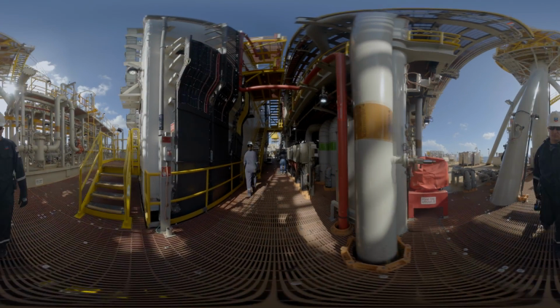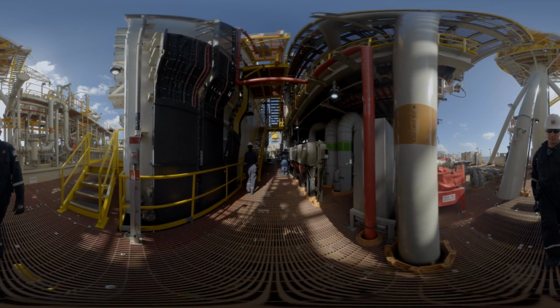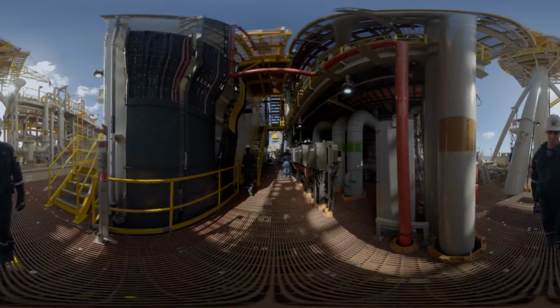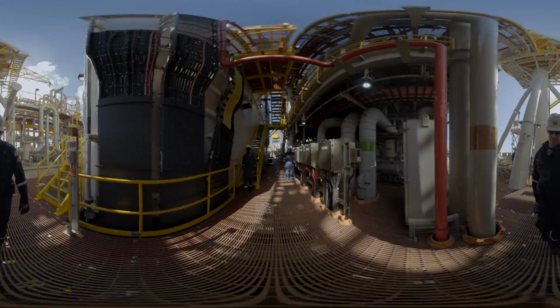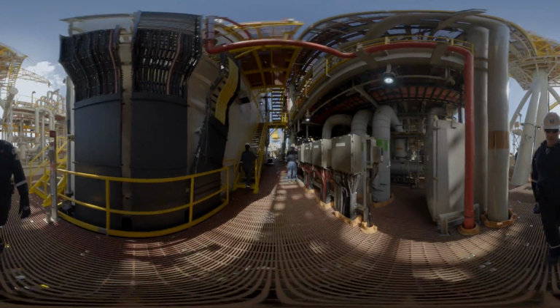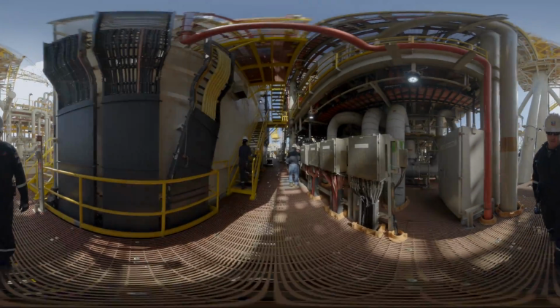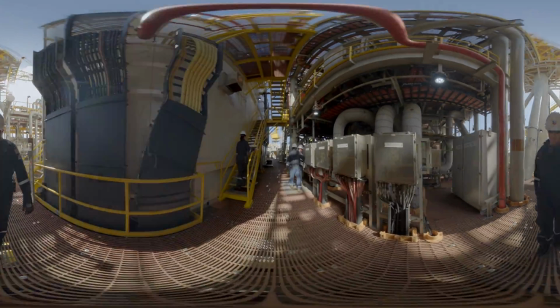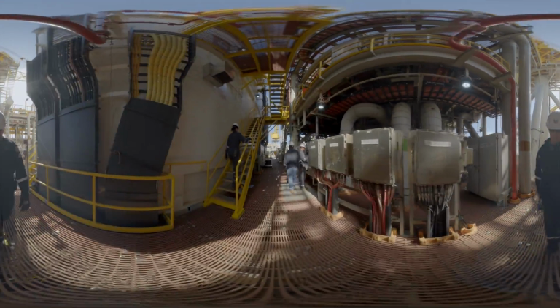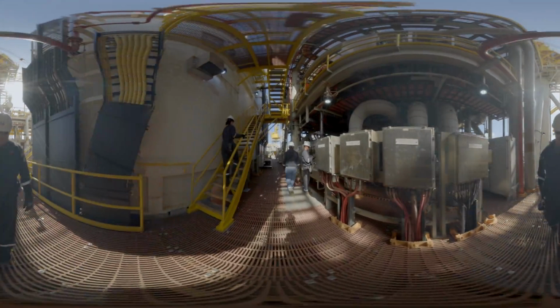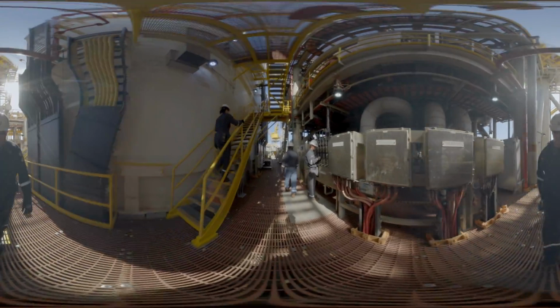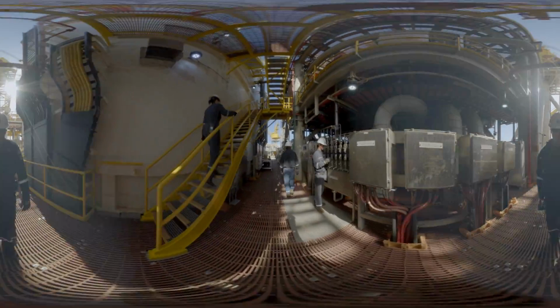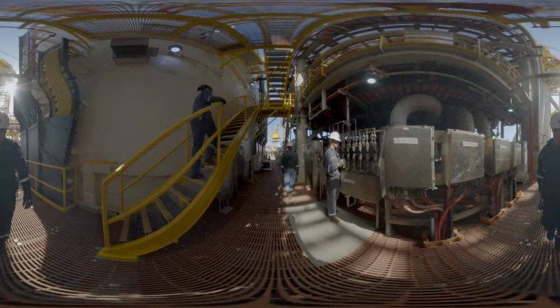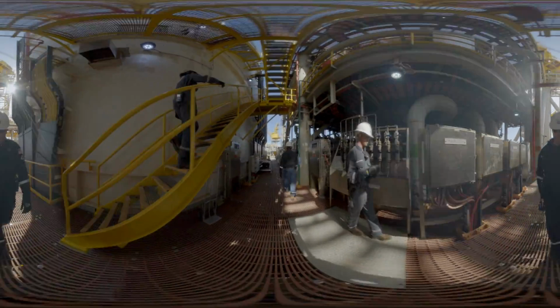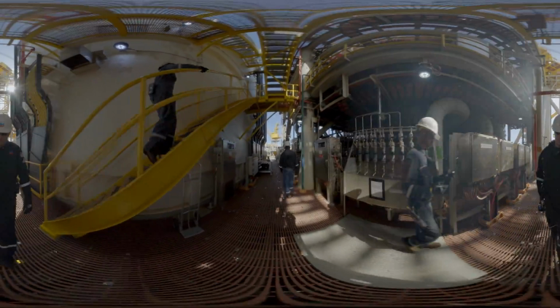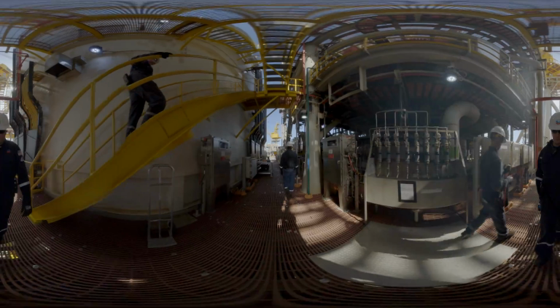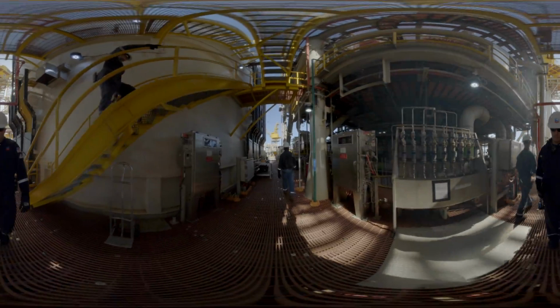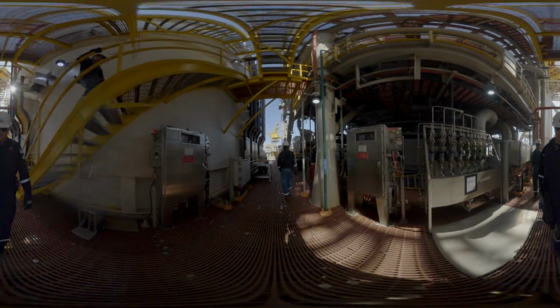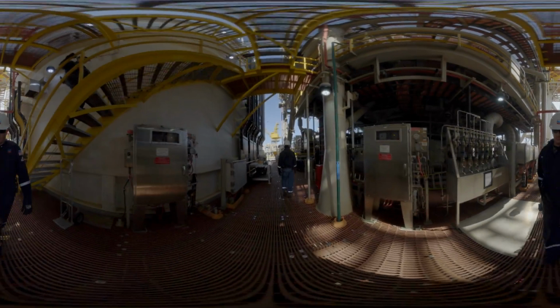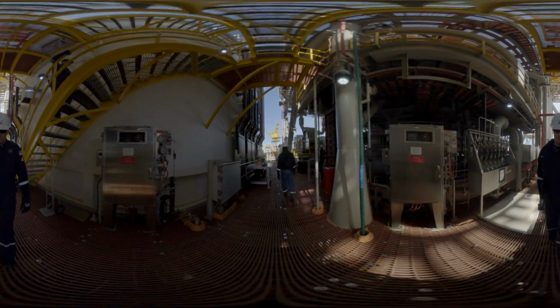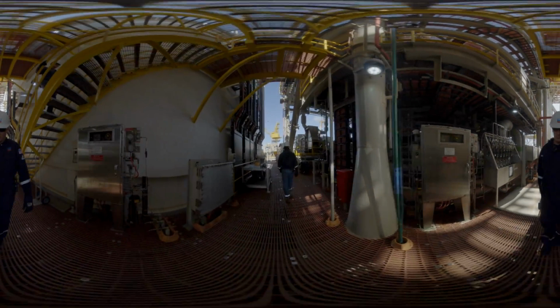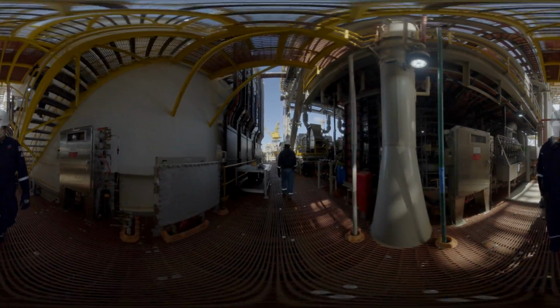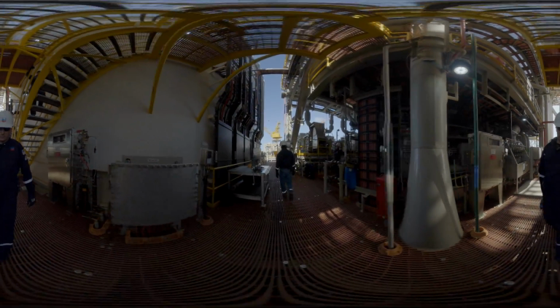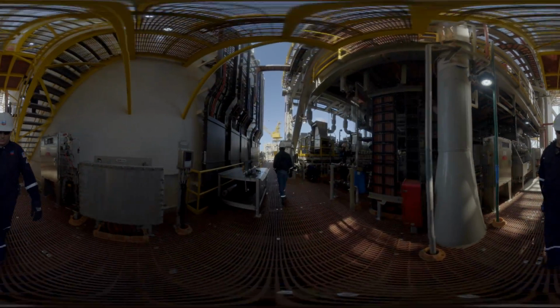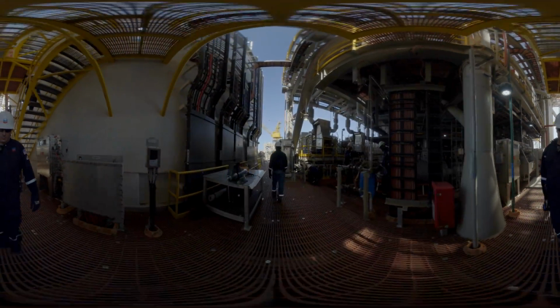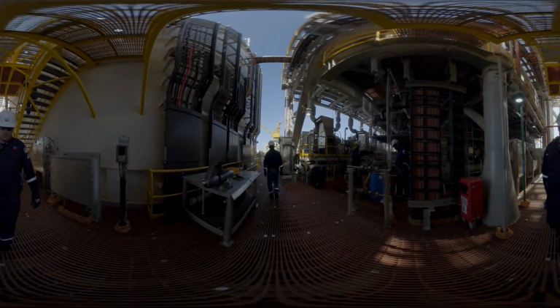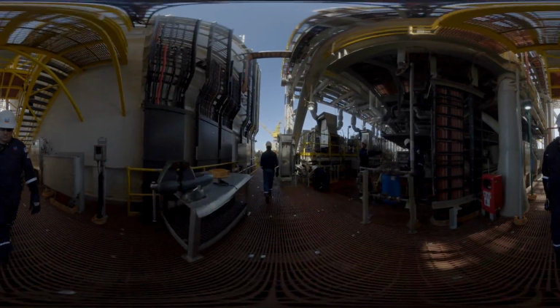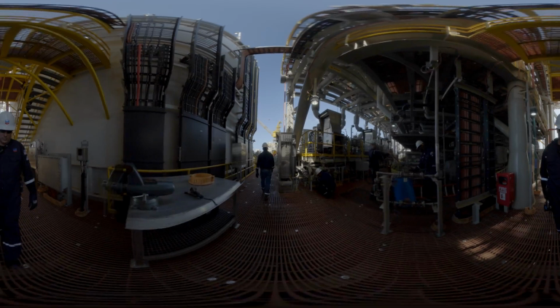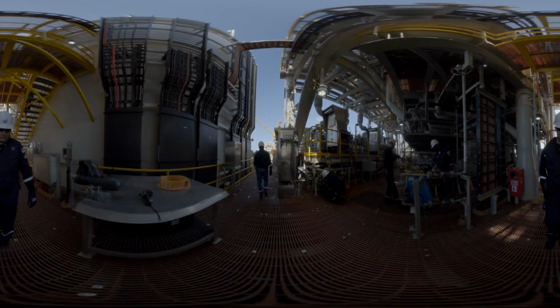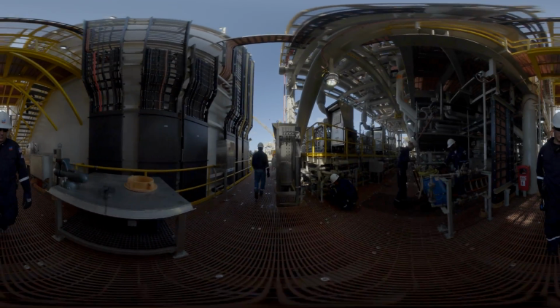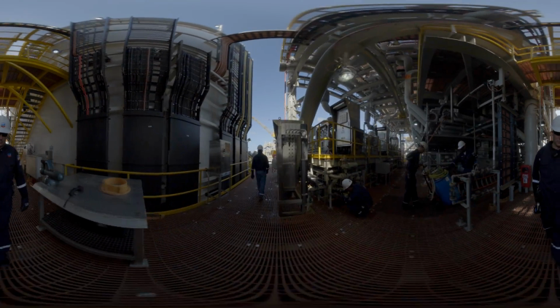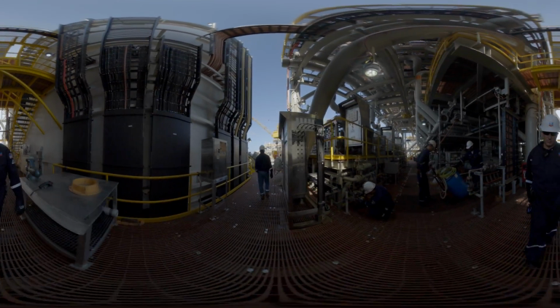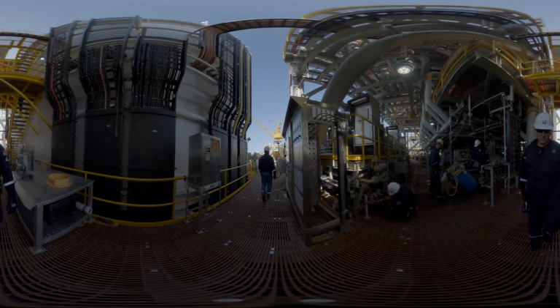Let's head over to one of the production areas. The technician on your right is testing samples of crude. A capacity of up to 170,000 barrels of oil can come through this facility a day.